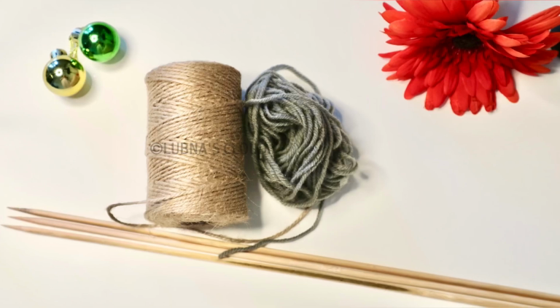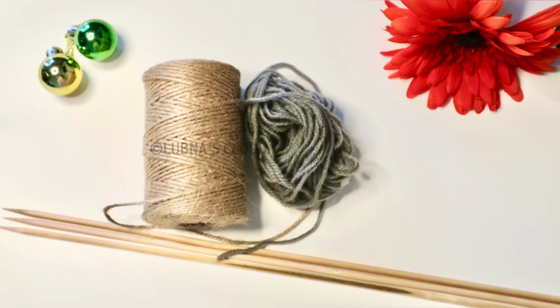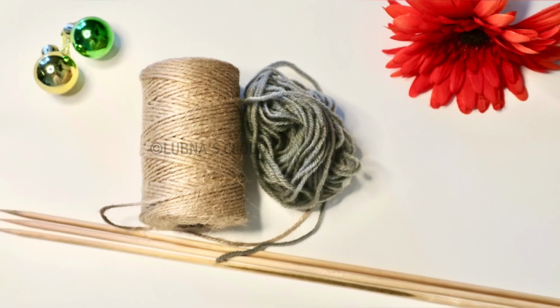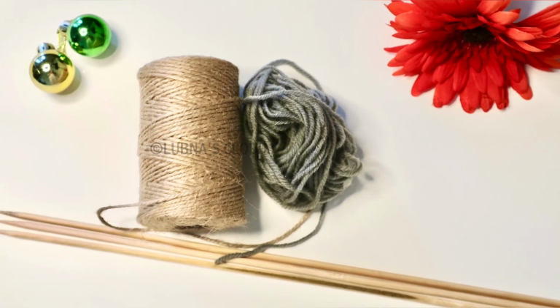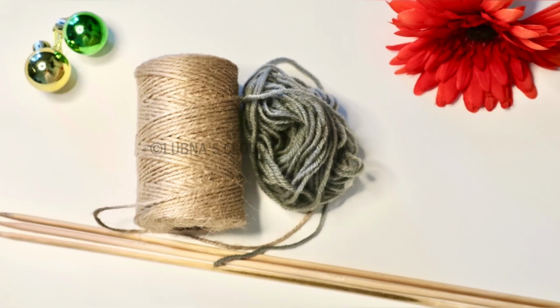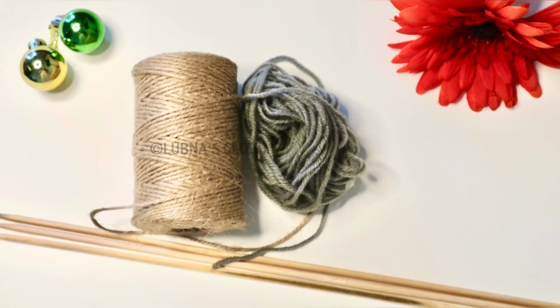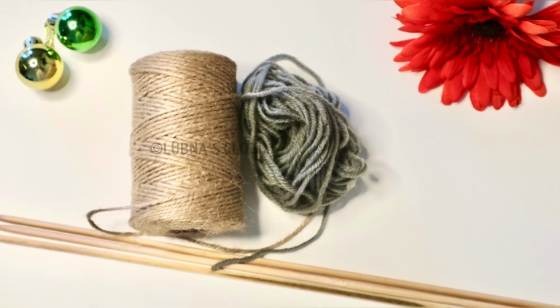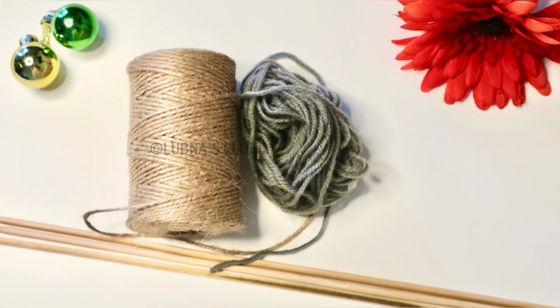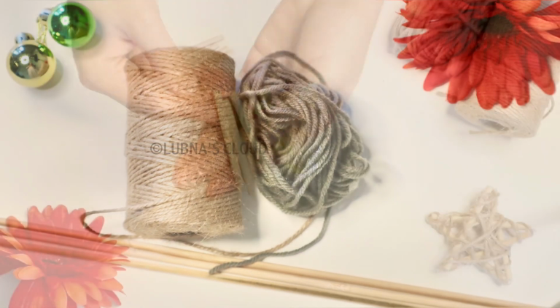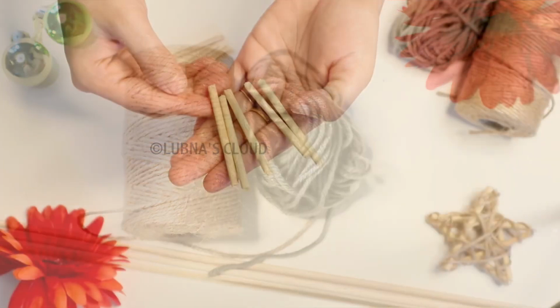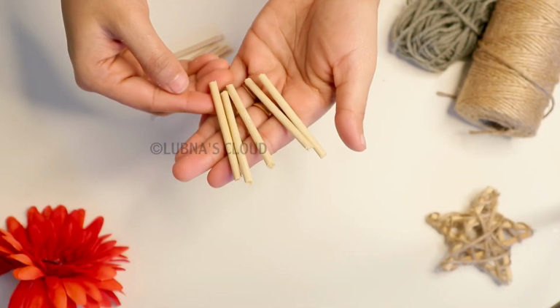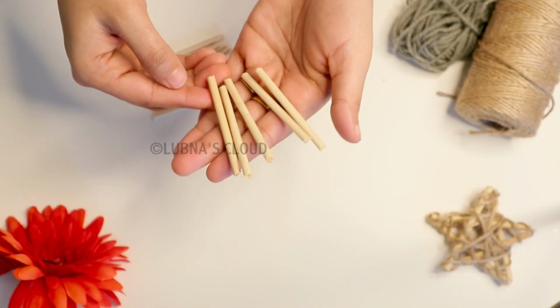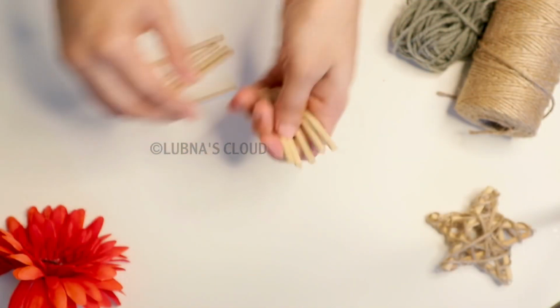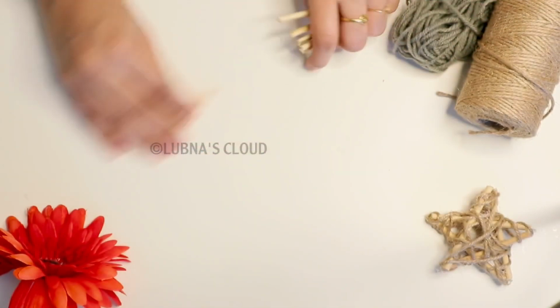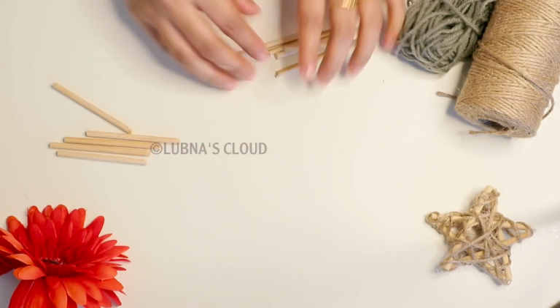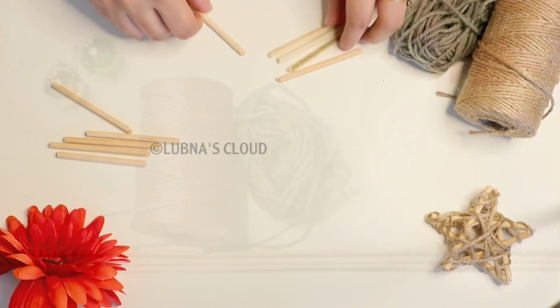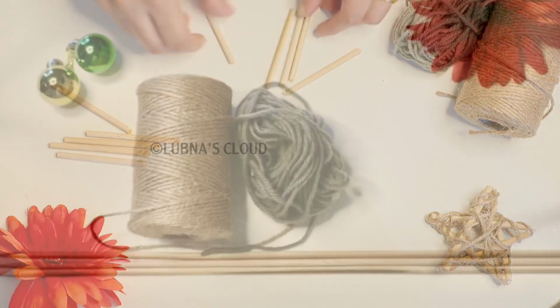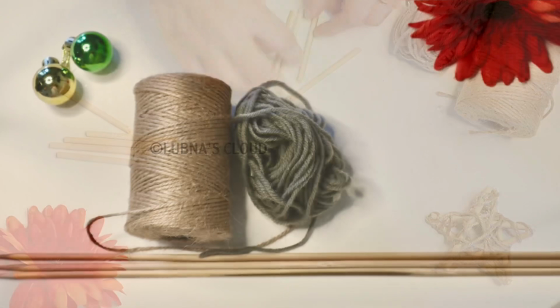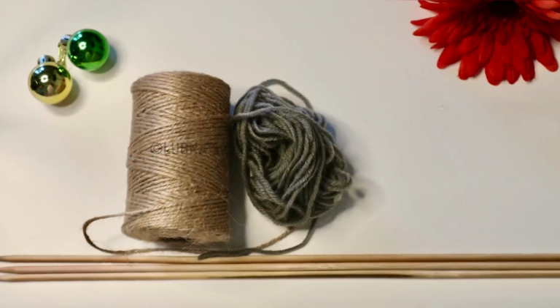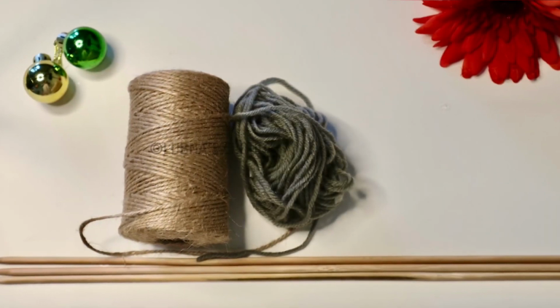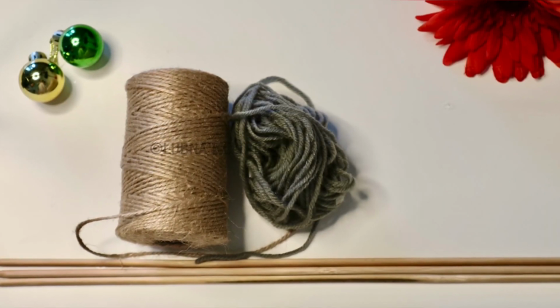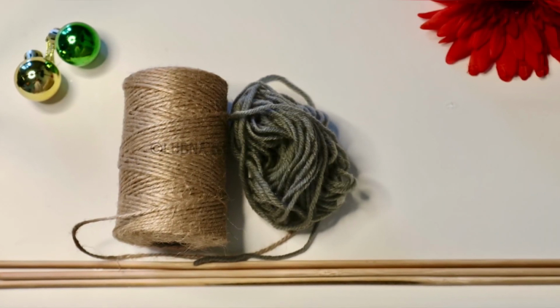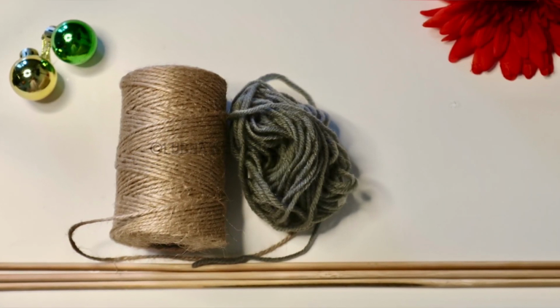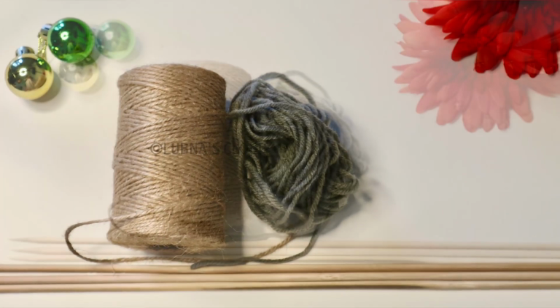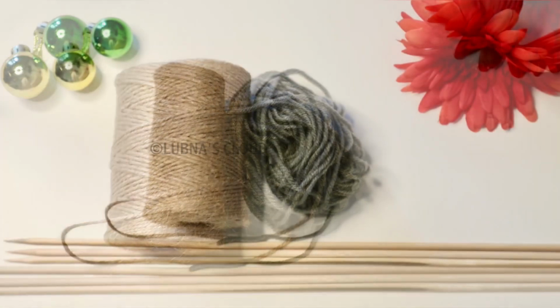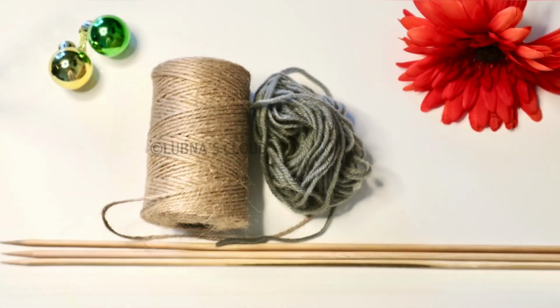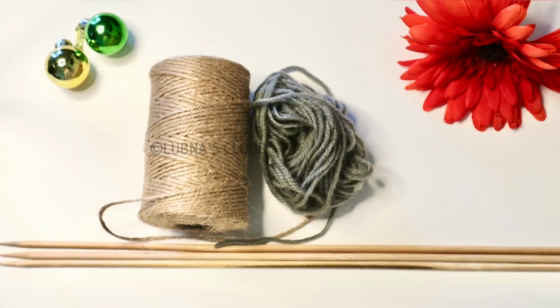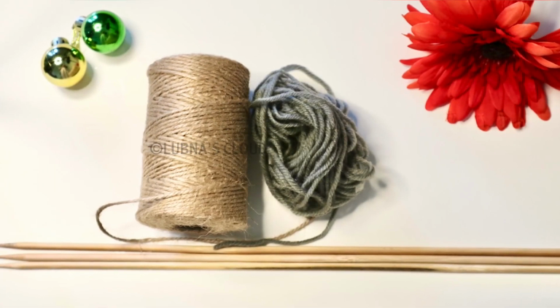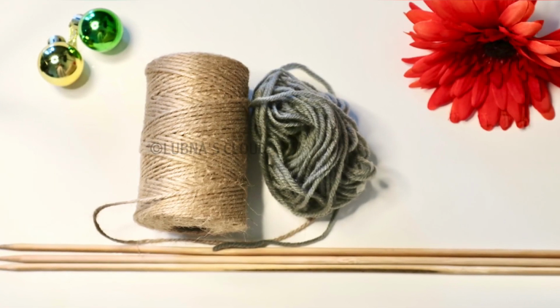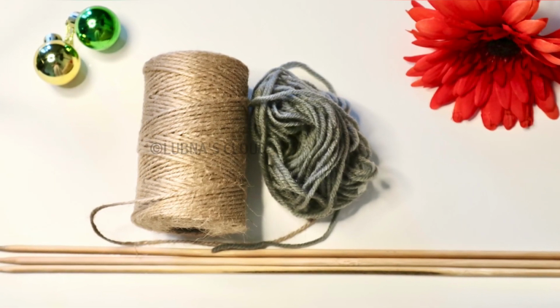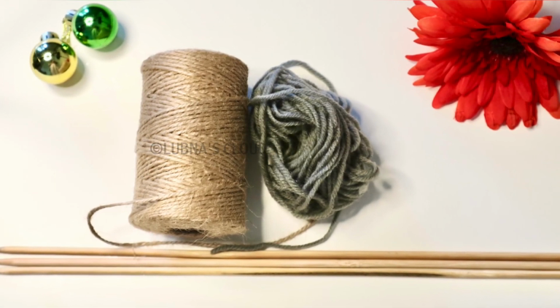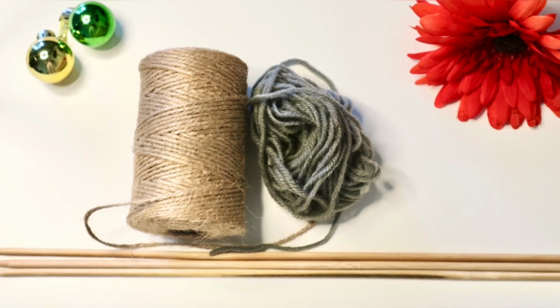We are going to craft a little bit for Christmas. We are going to use a little thread and stick. Keep watching!